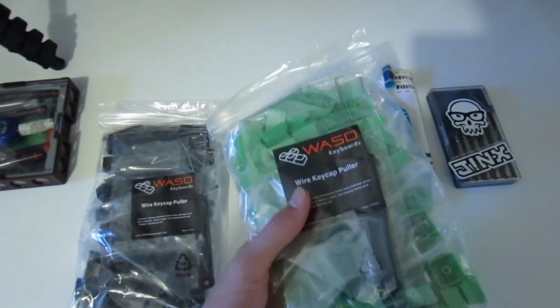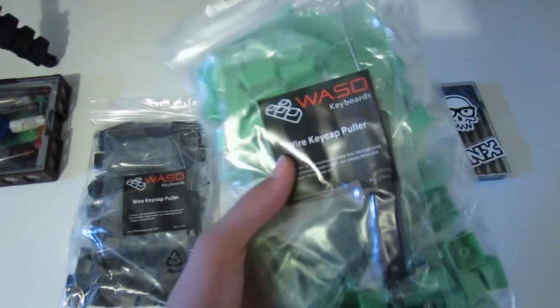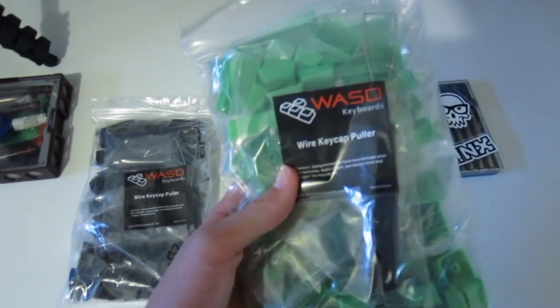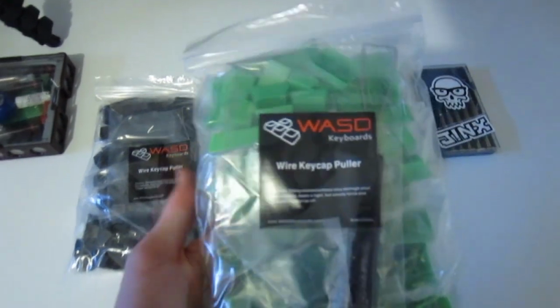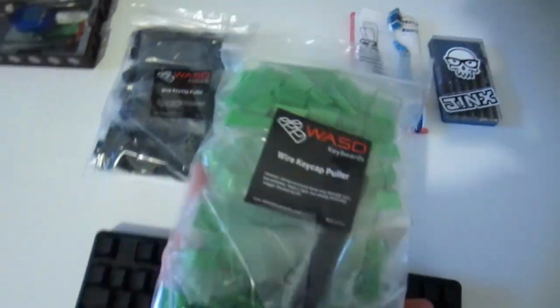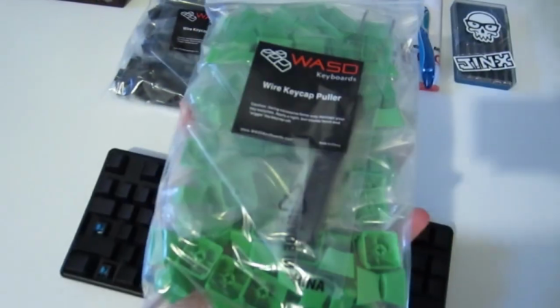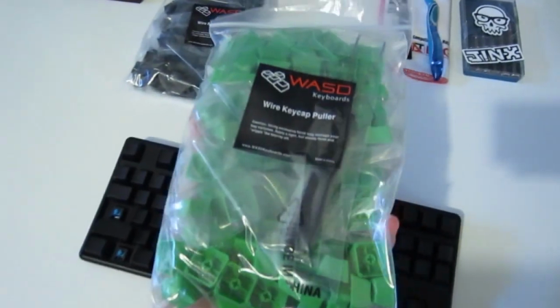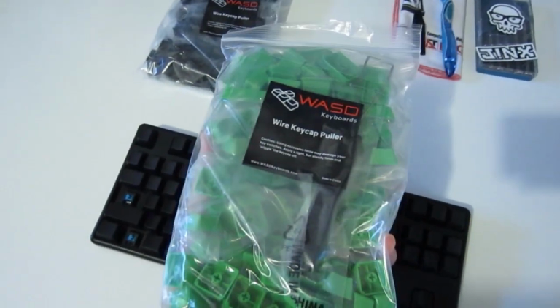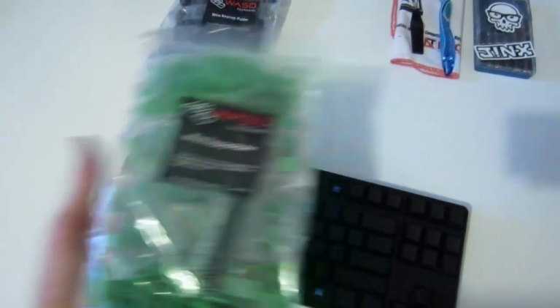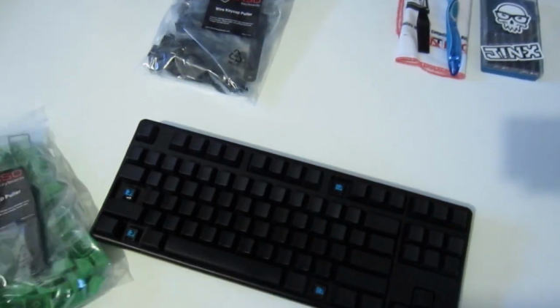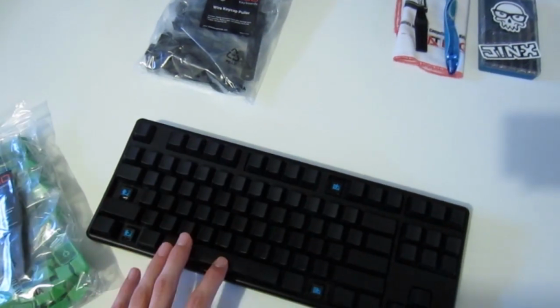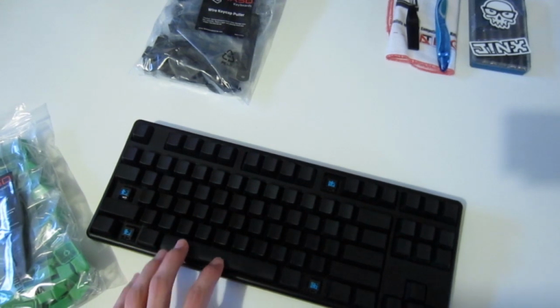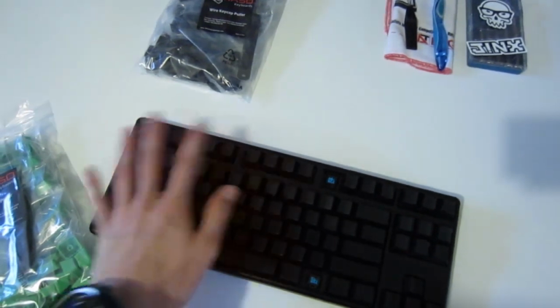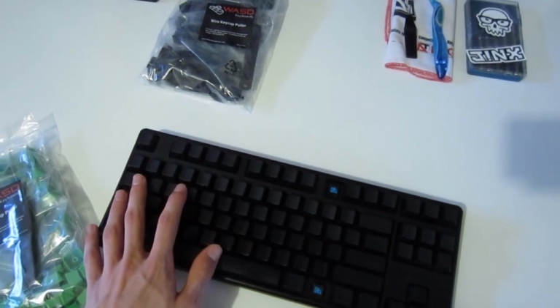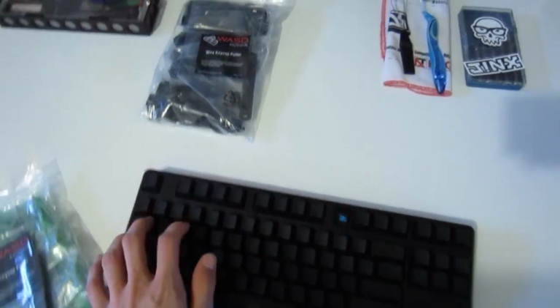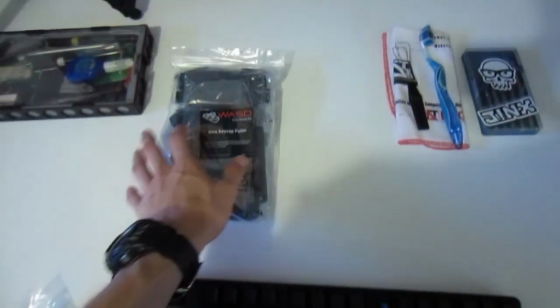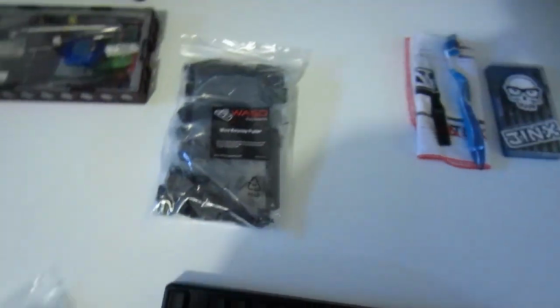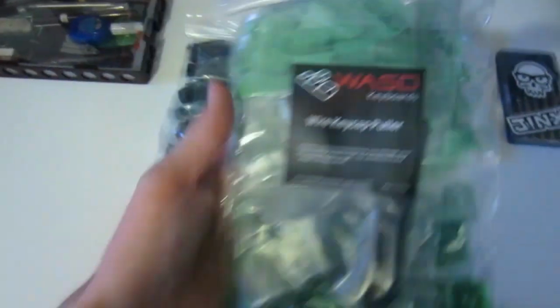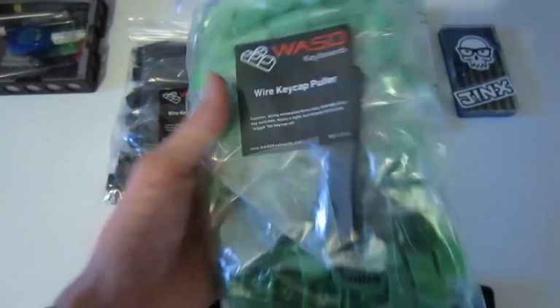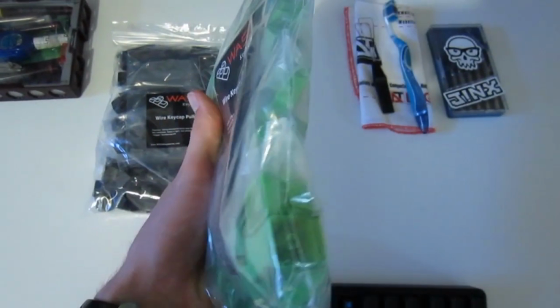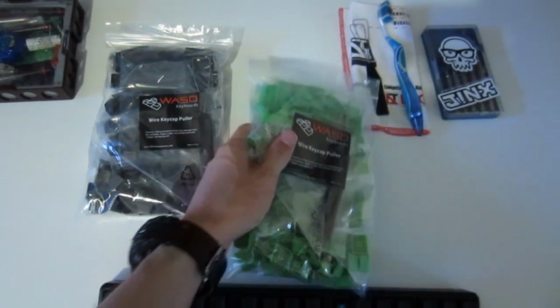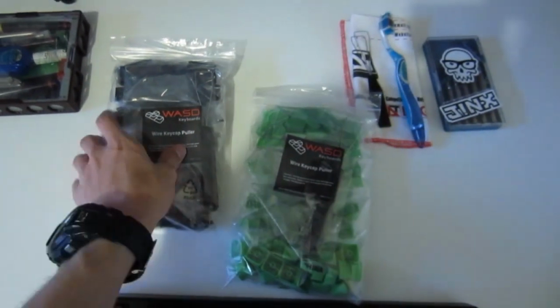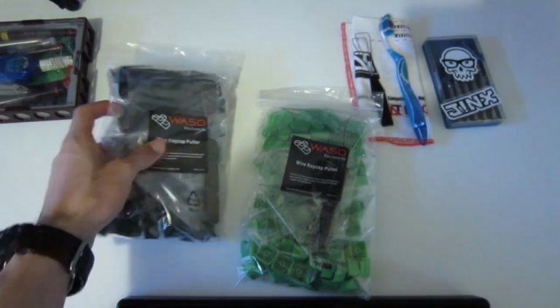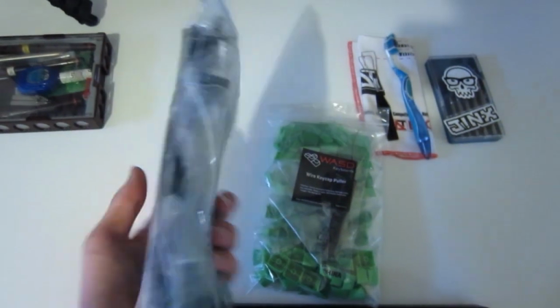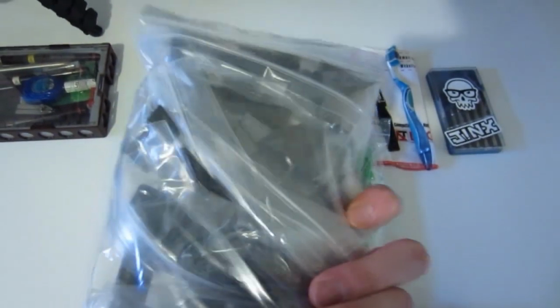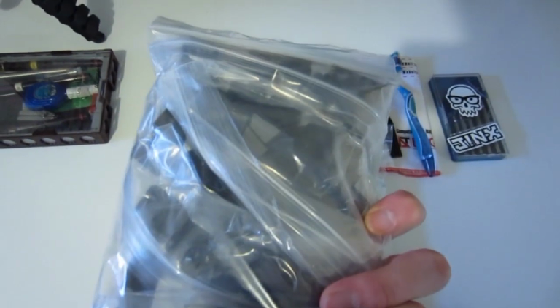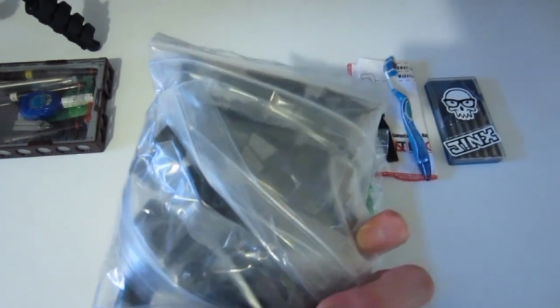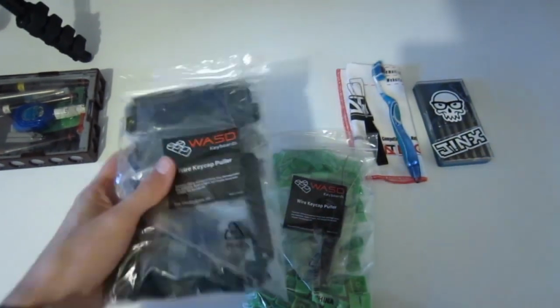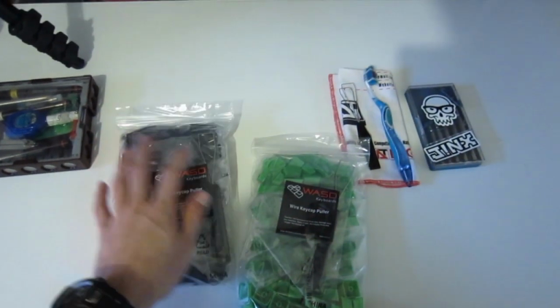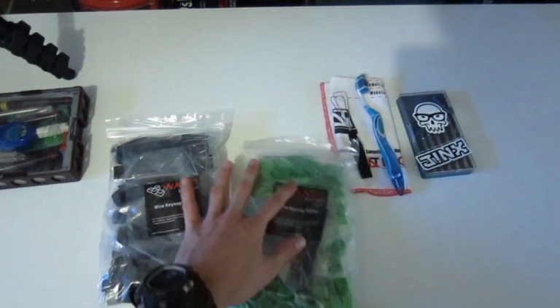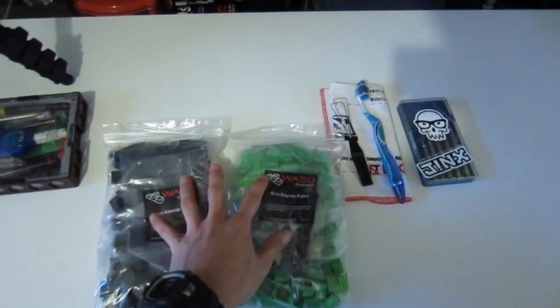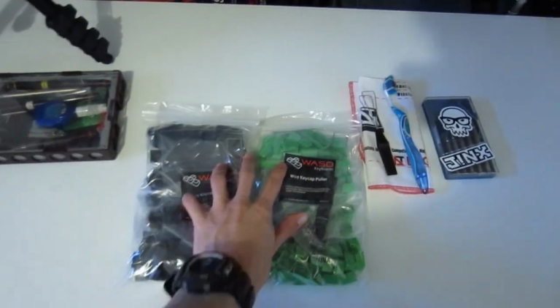I mainly wanted the green ones, but I'll be using some black keycaps still, and these are PBT keycaps, so I thought I'd just go and get a black set of PBT ones as well, just so everything matches up nicely.